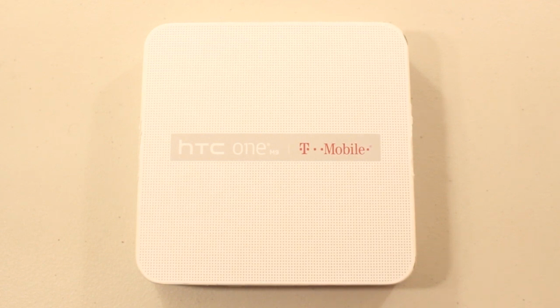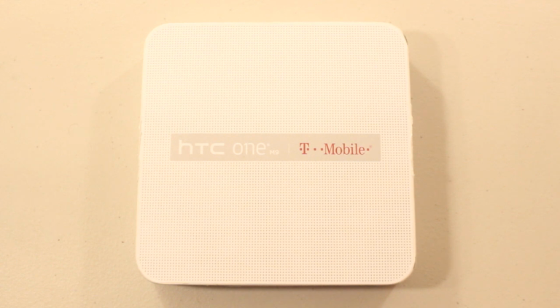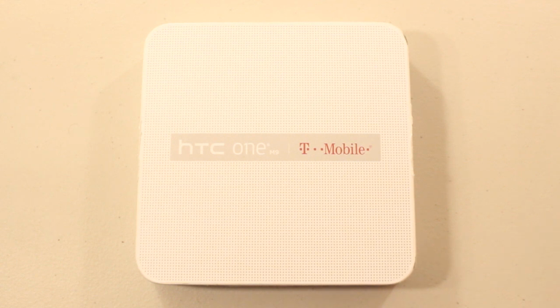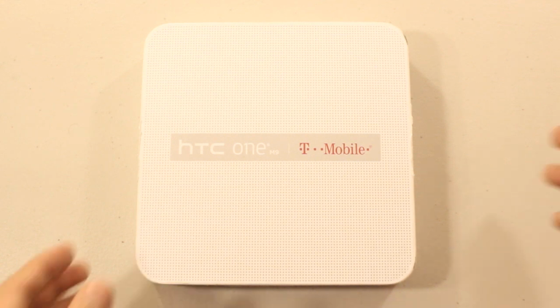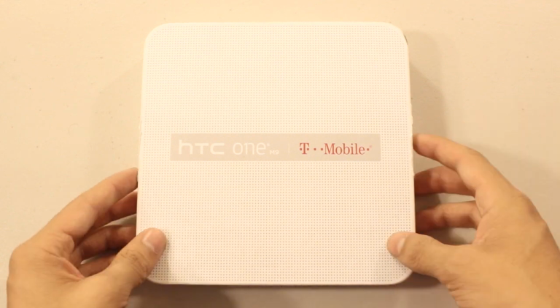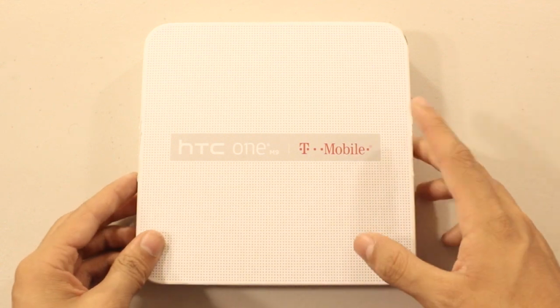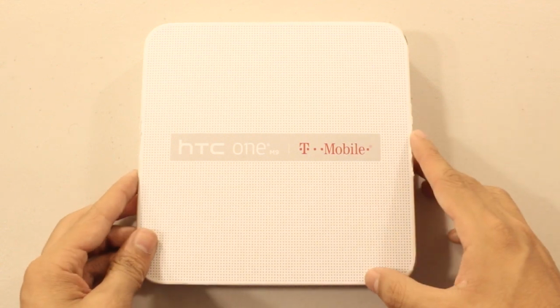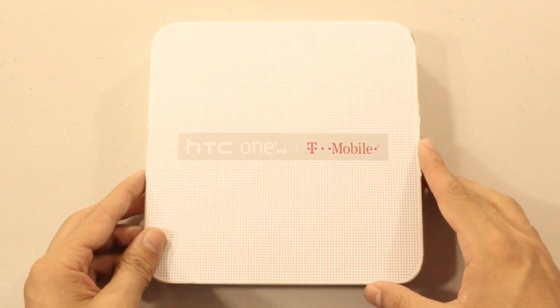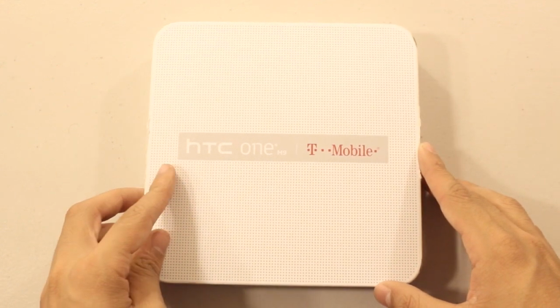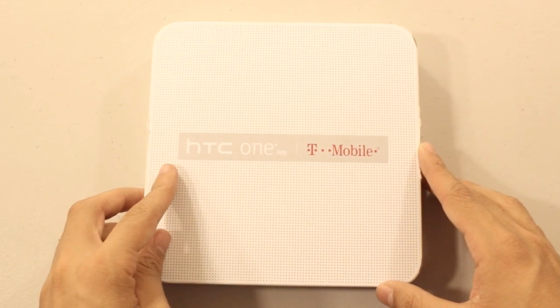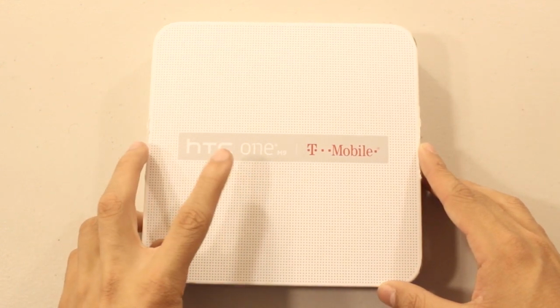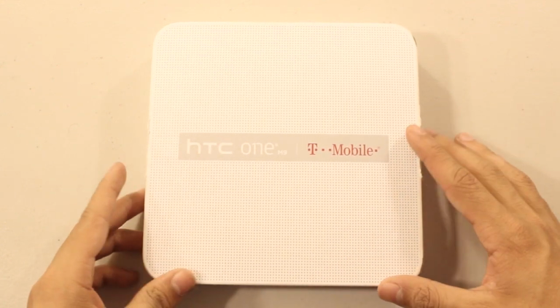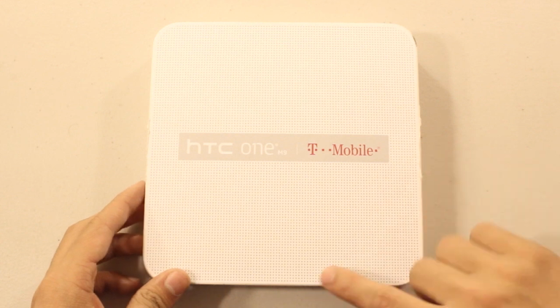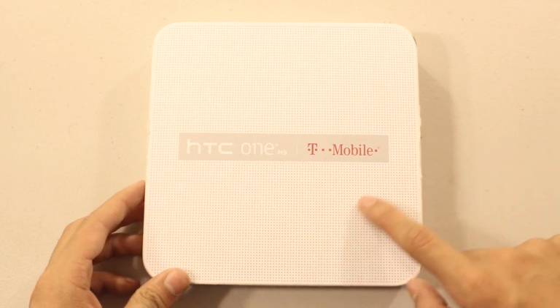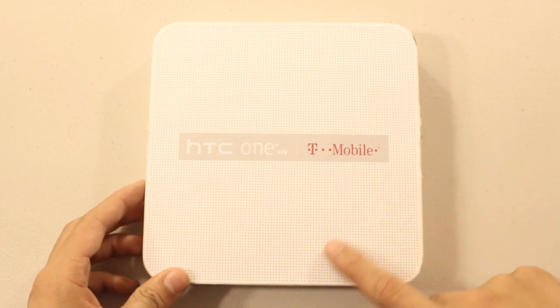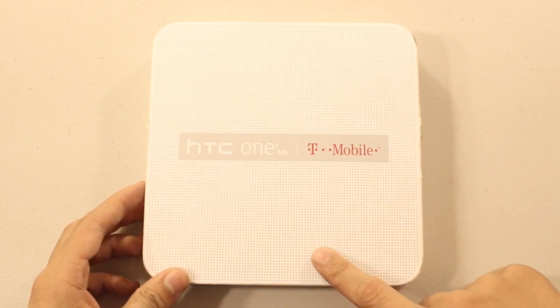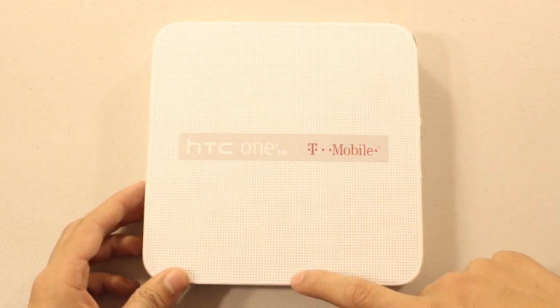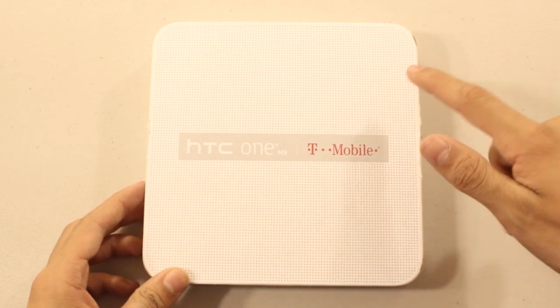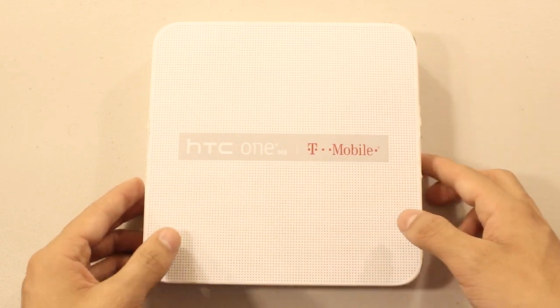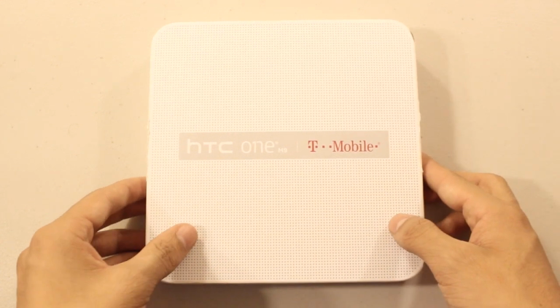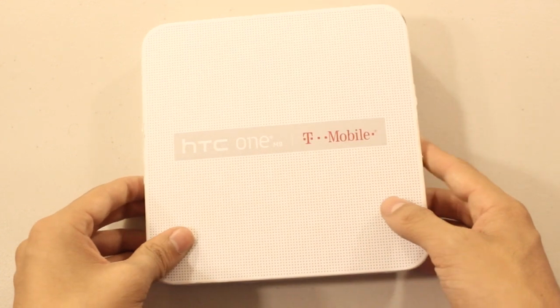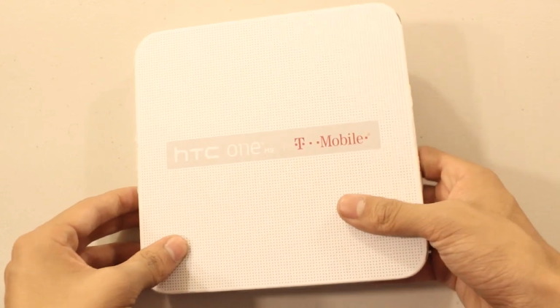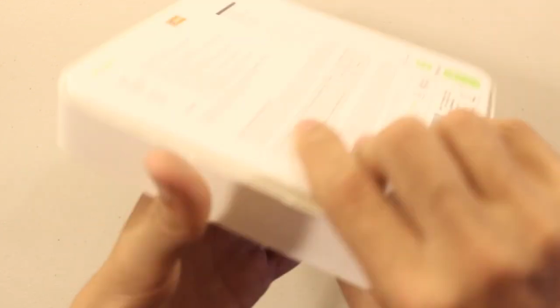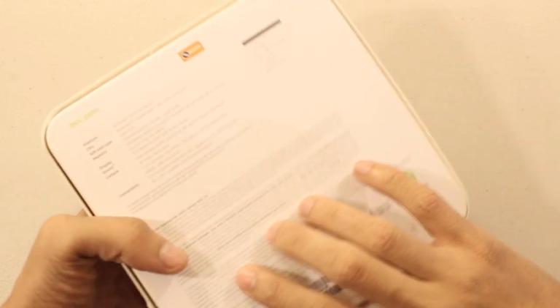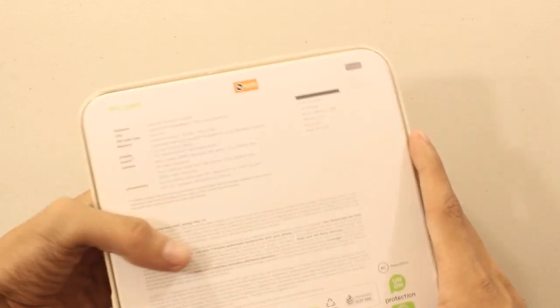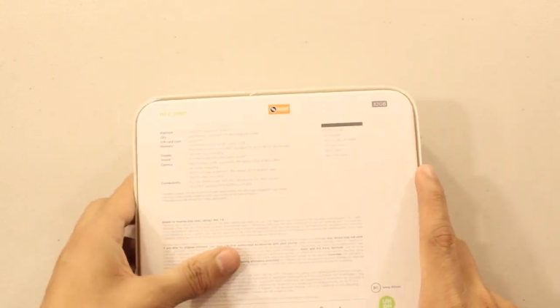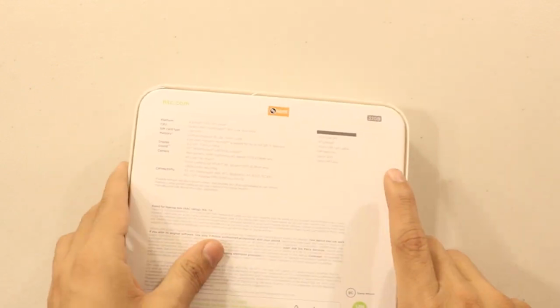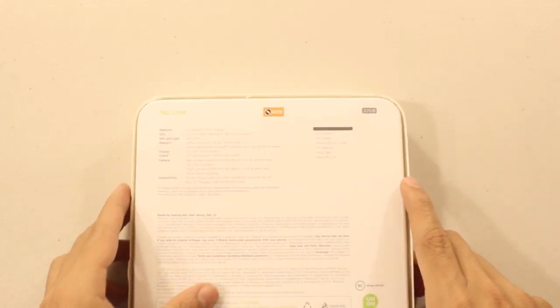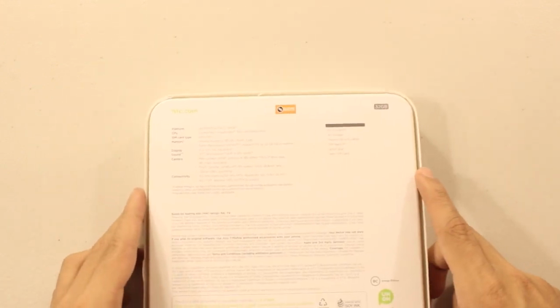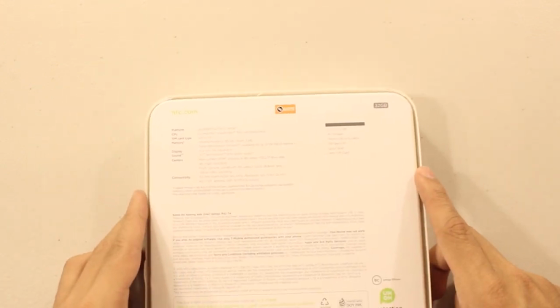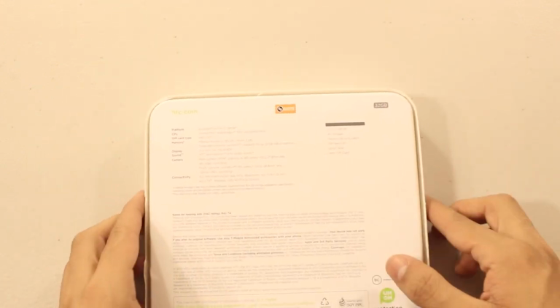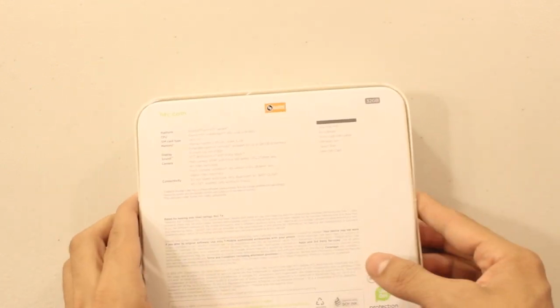So this is the box it came with. On the front of the box we have some T-Mobile branding, the HTC One M9 name, and this very nice circle dot pattern. On the back of the box we have the specs of this device and what comes in the box.